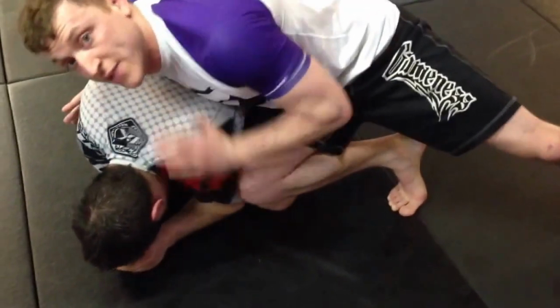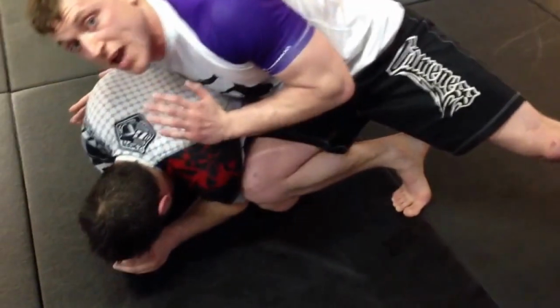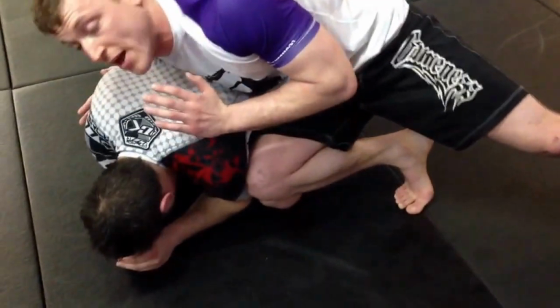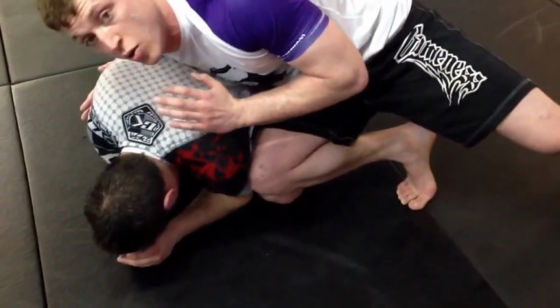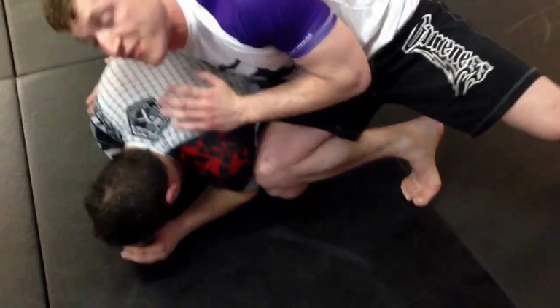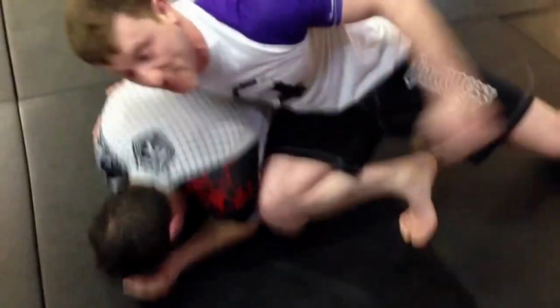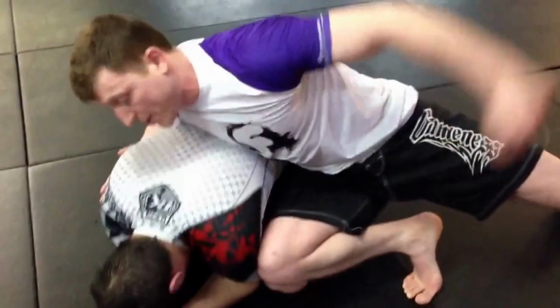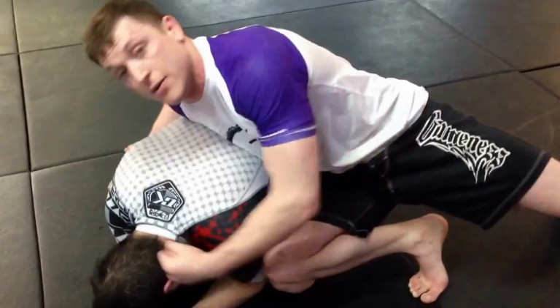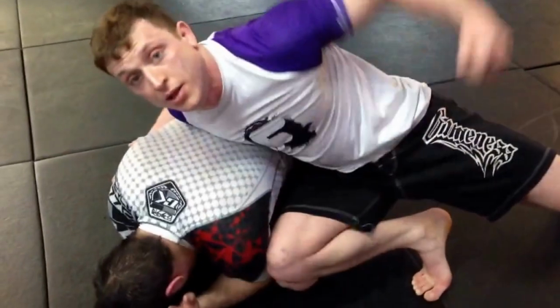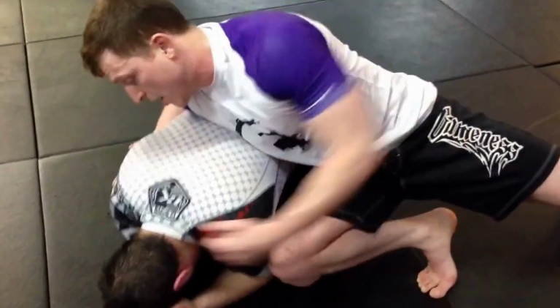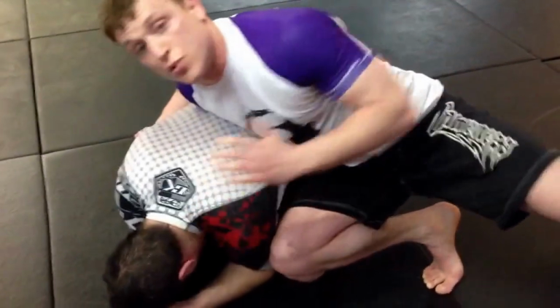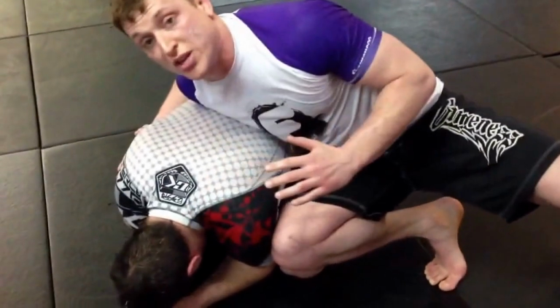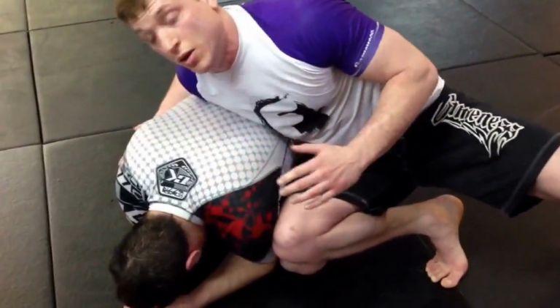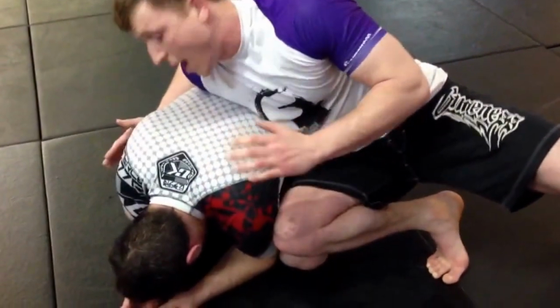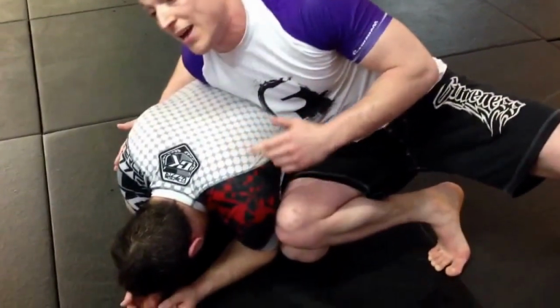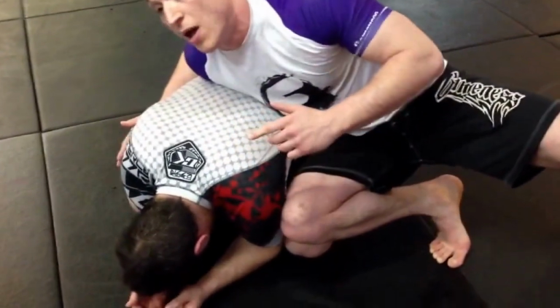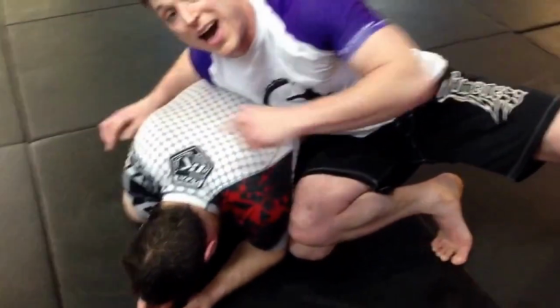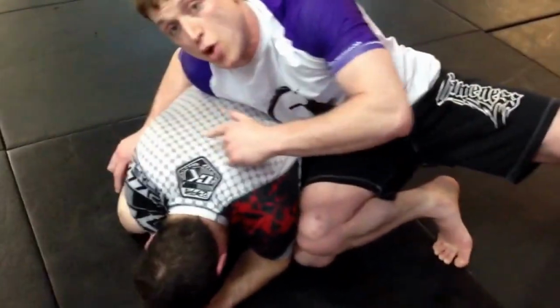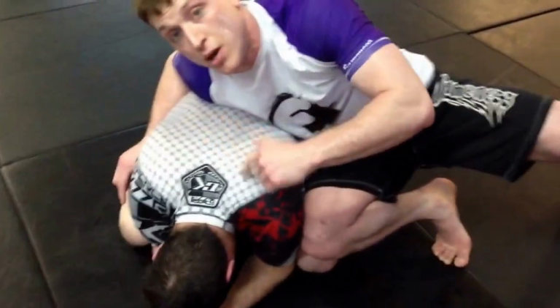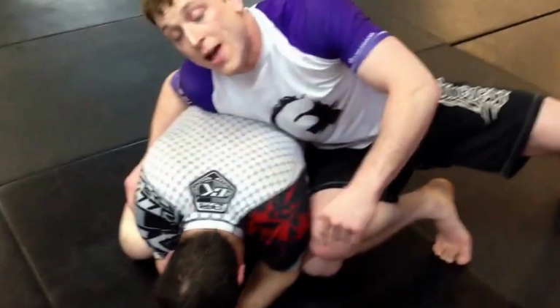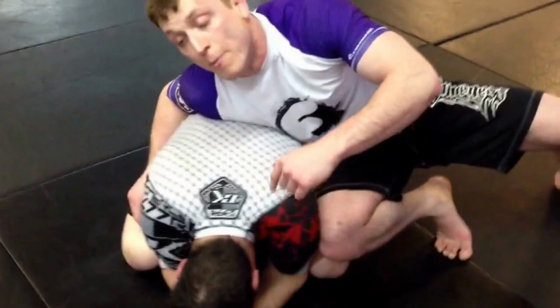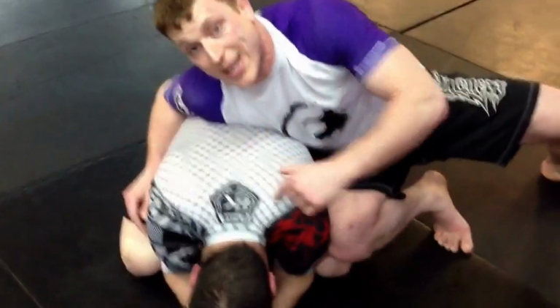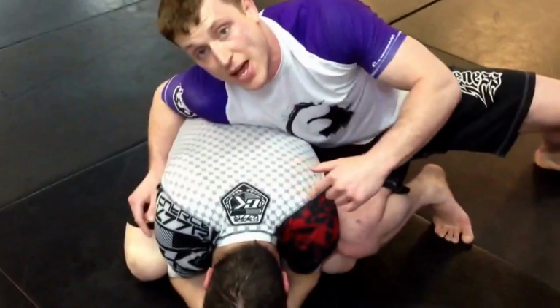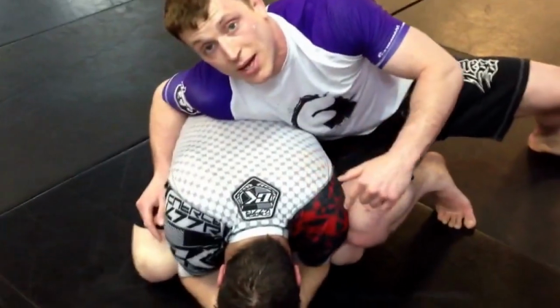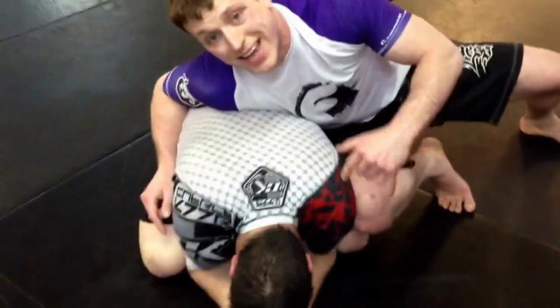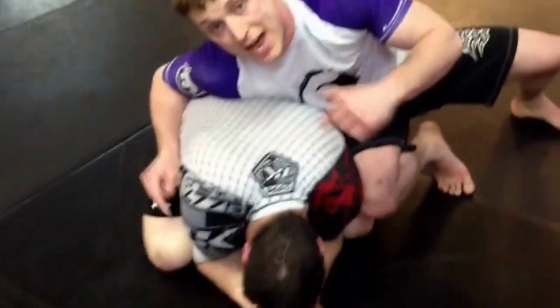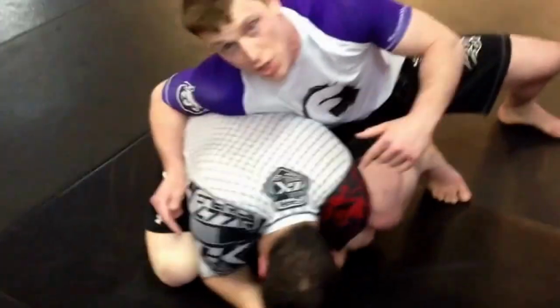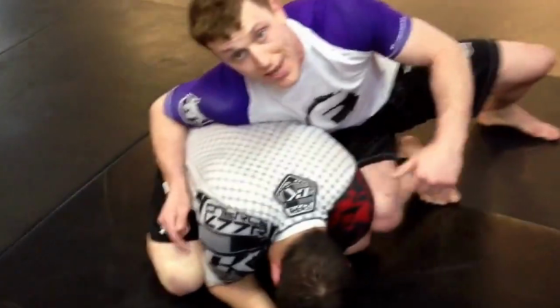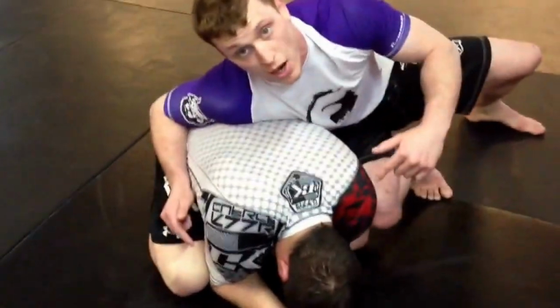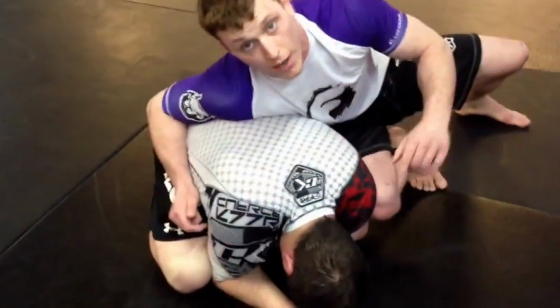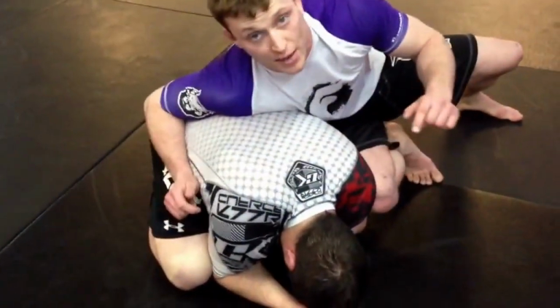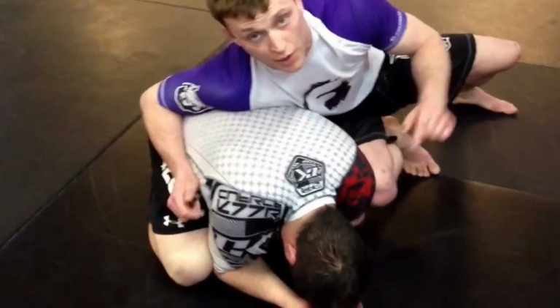If we're doing MMA or self-defense, I'm going to hit. If we're doing jiu-jitsu, I'm going to end up hopping over, breaking him down, getting a top position, and getting an arm bar. This is how we're going to do it.